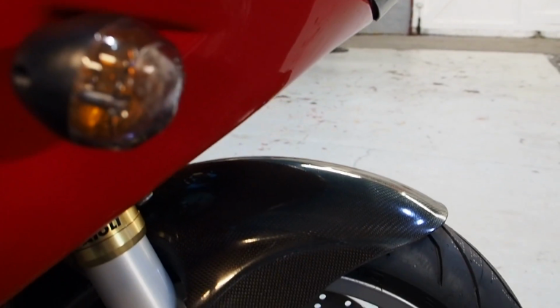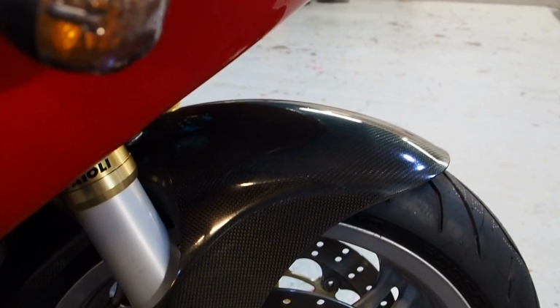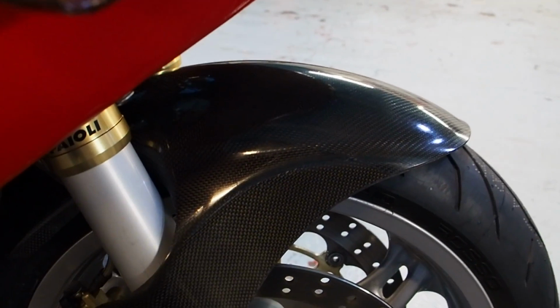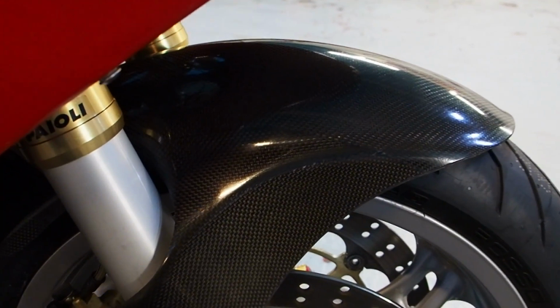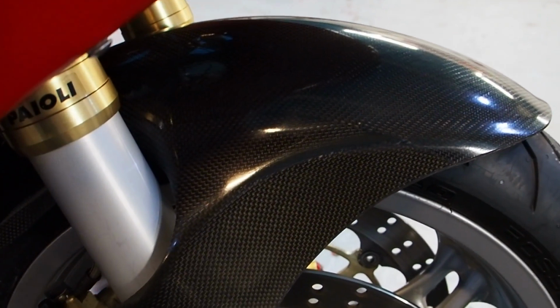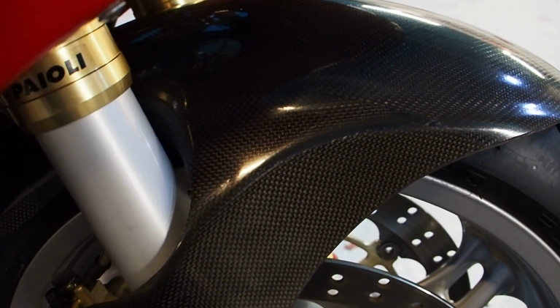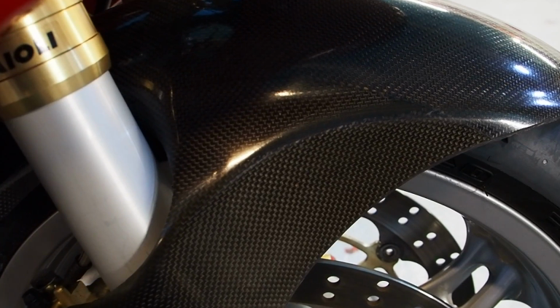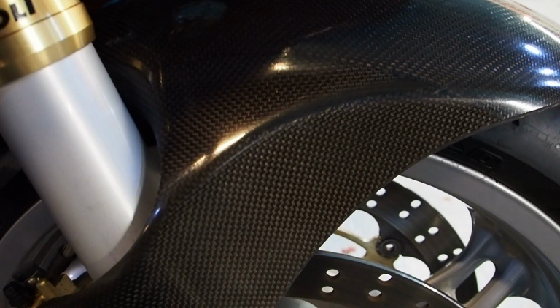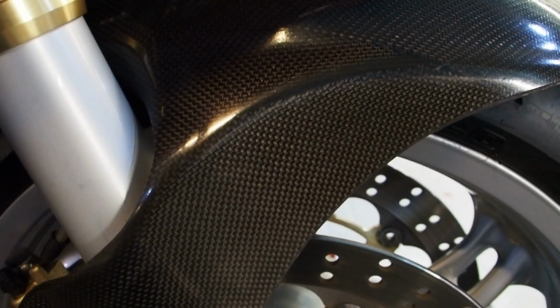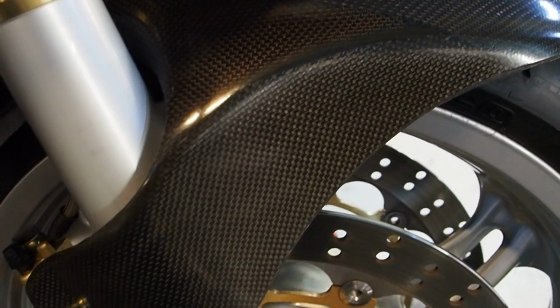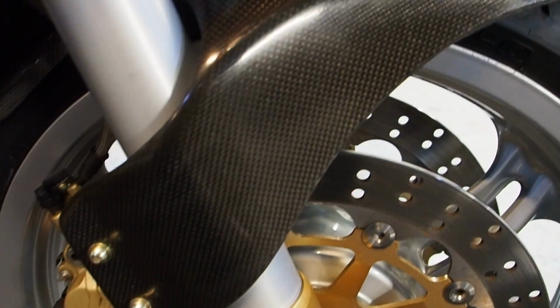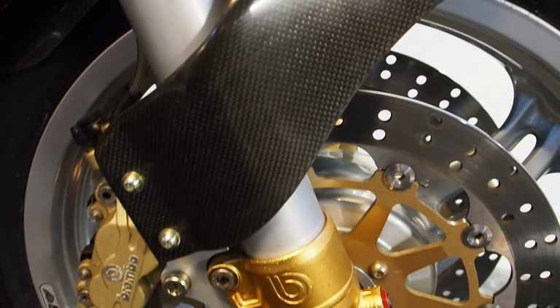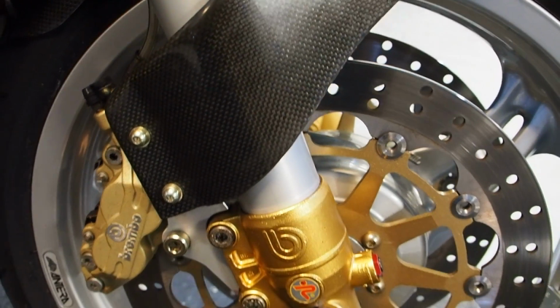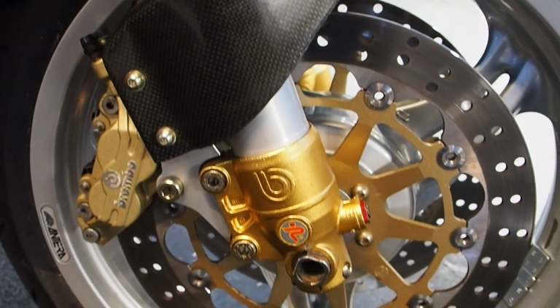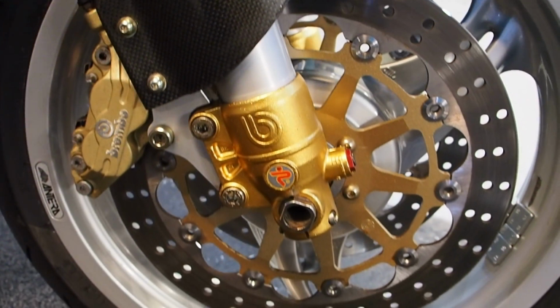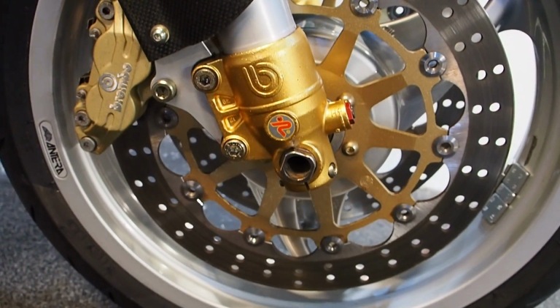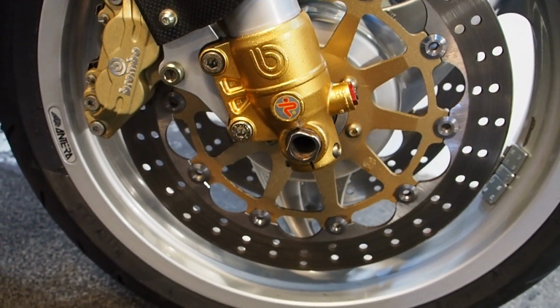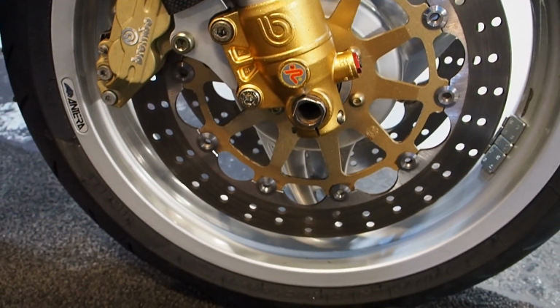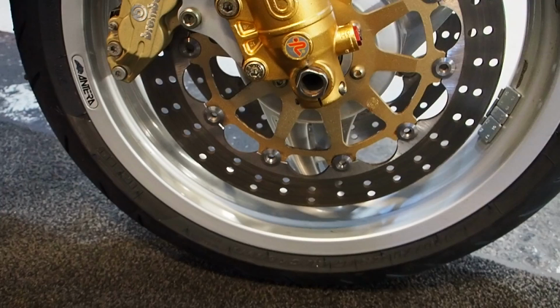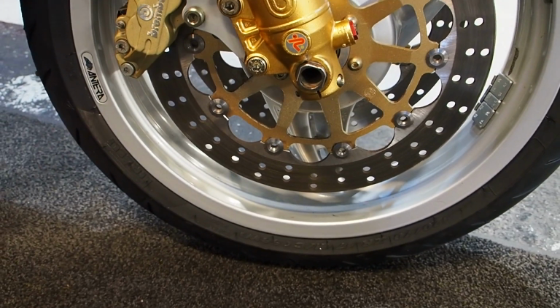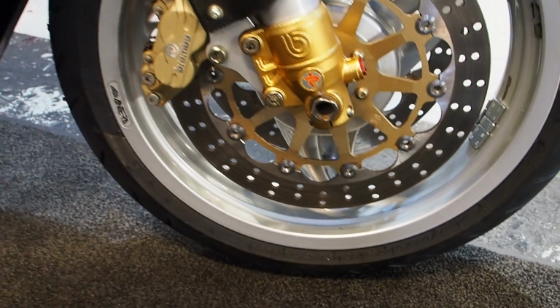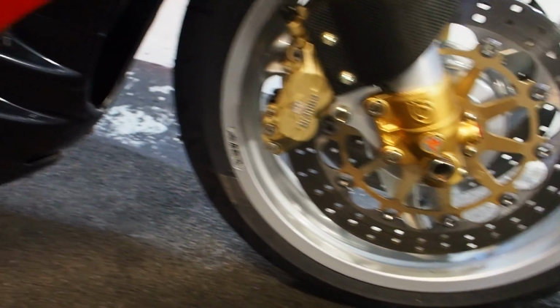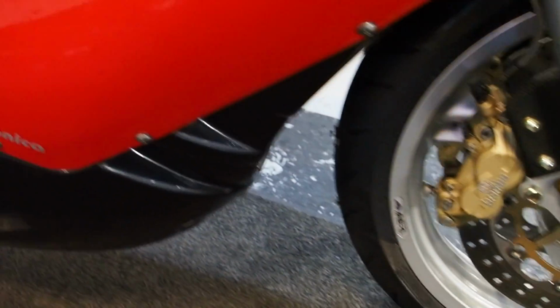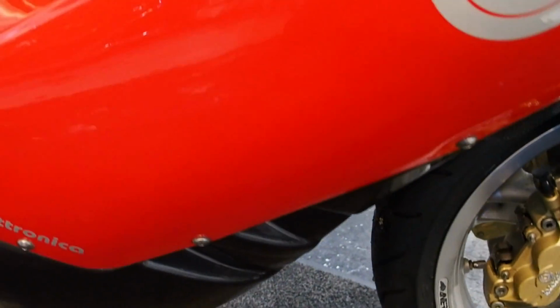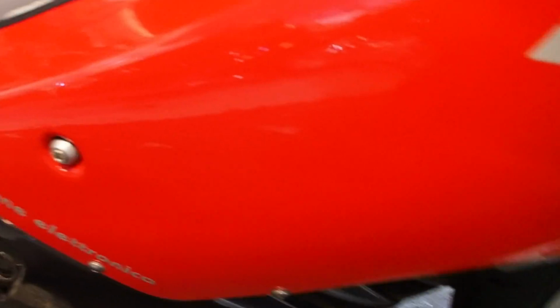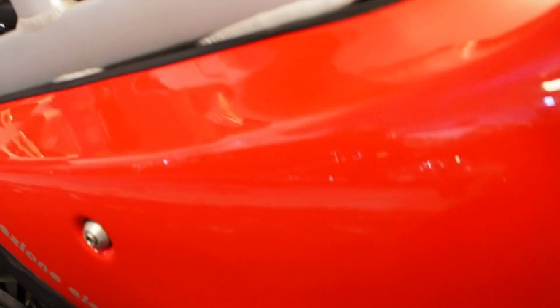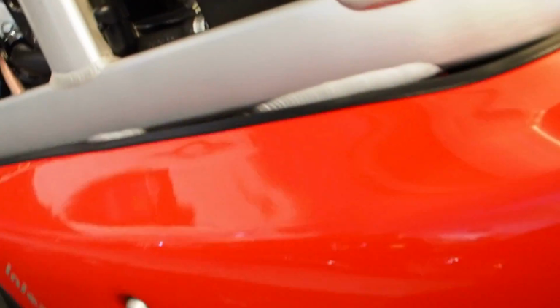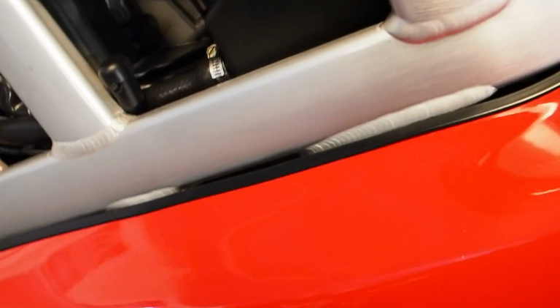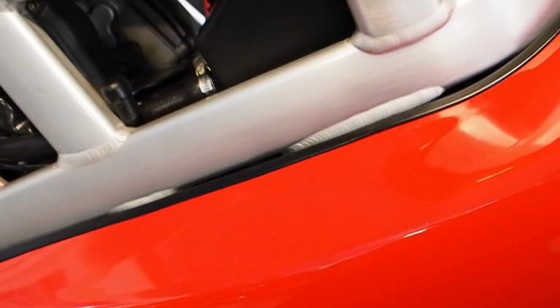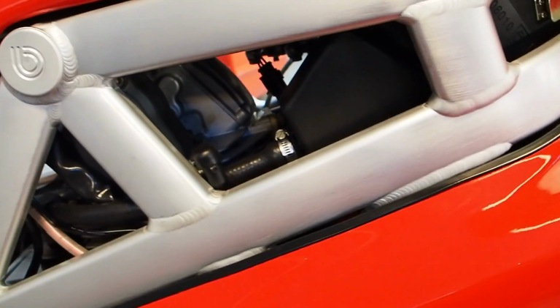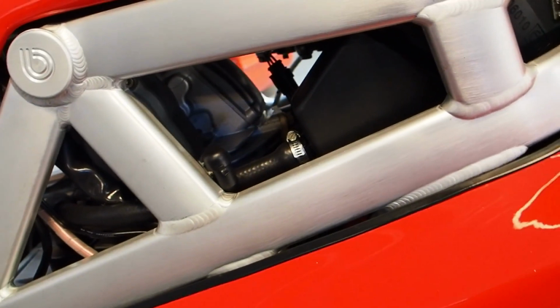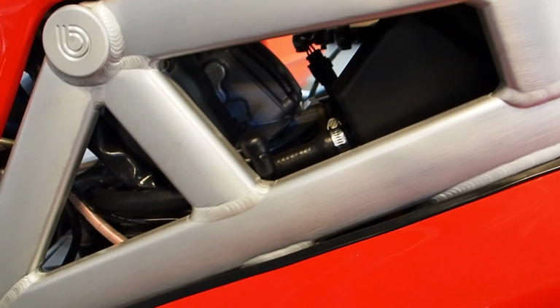I did say I'd never sell this, but we've got a couple of extremely special cars coming so I might just have to make room. But if this gets withdrawn, it's because I decided I was keeping it.